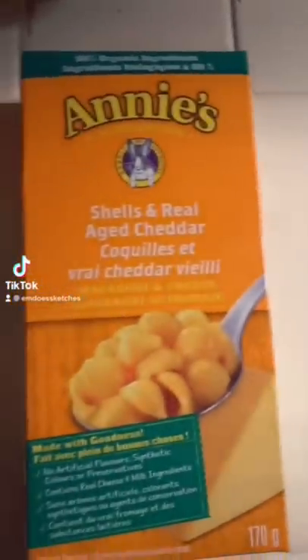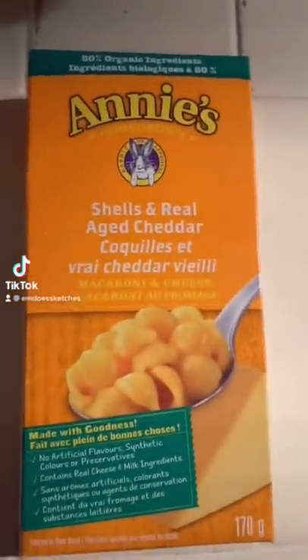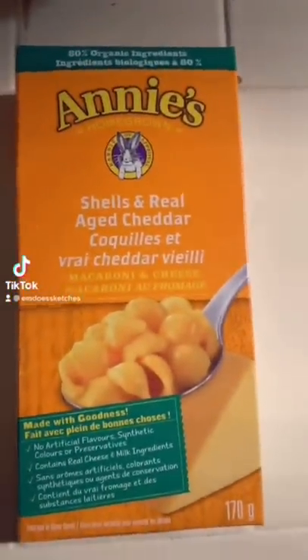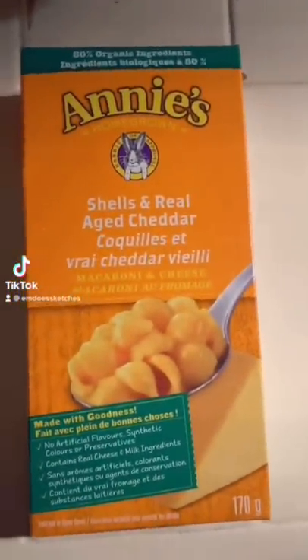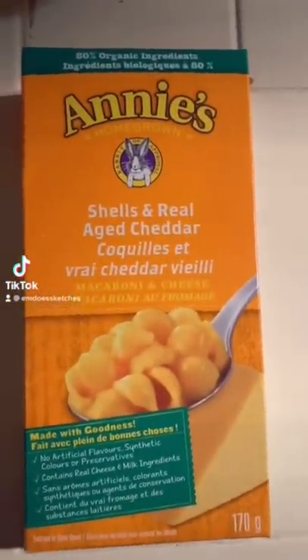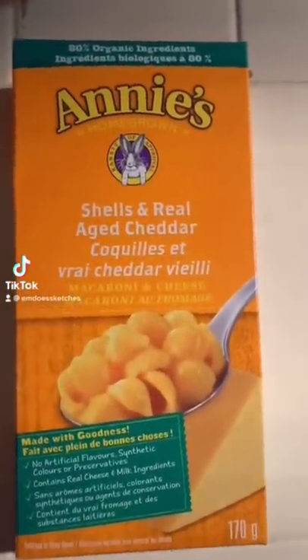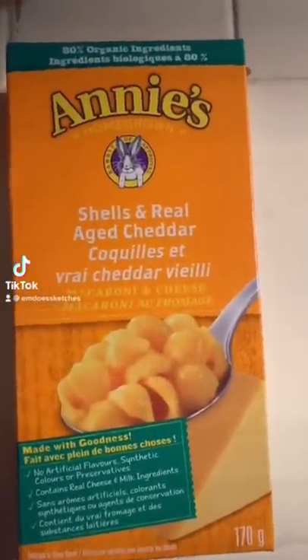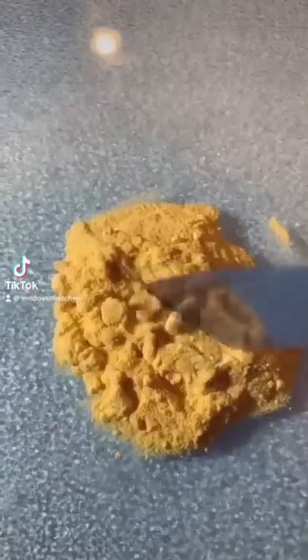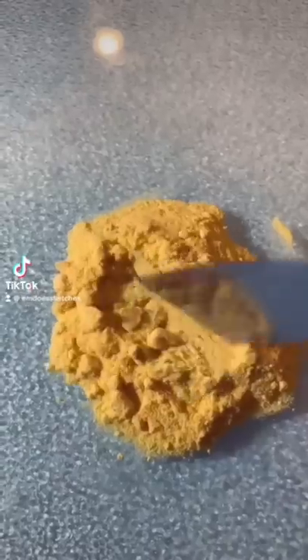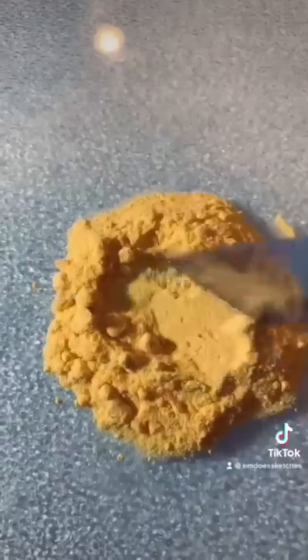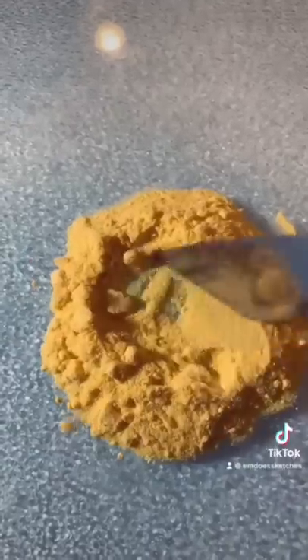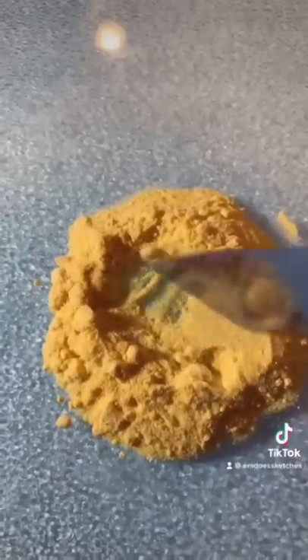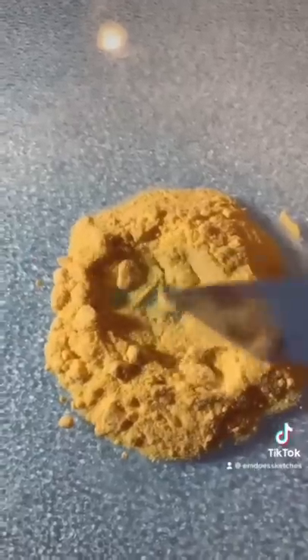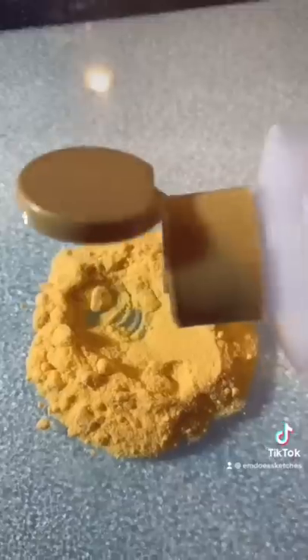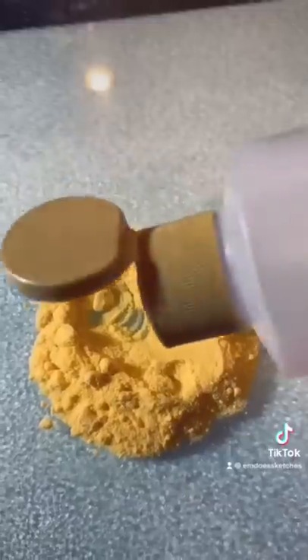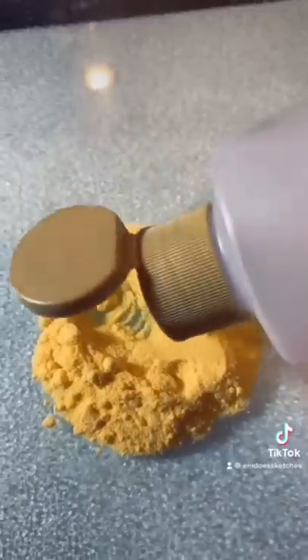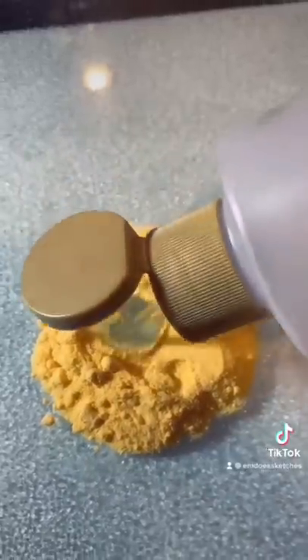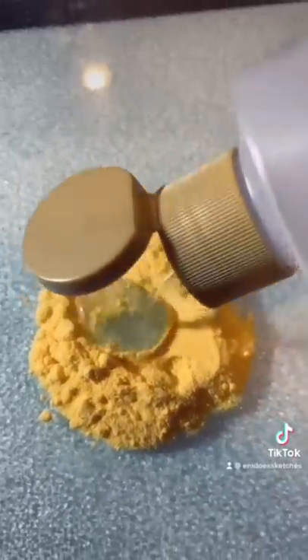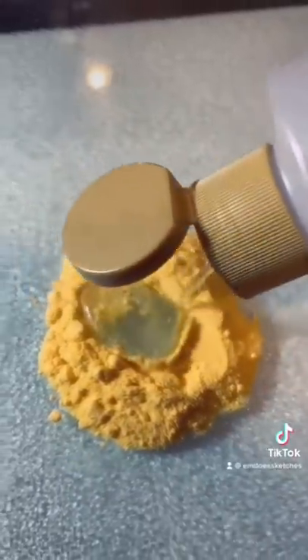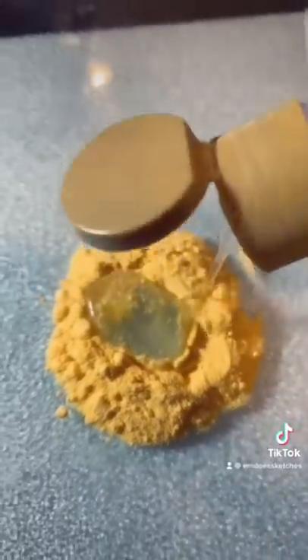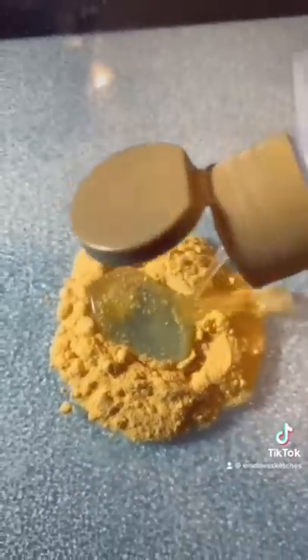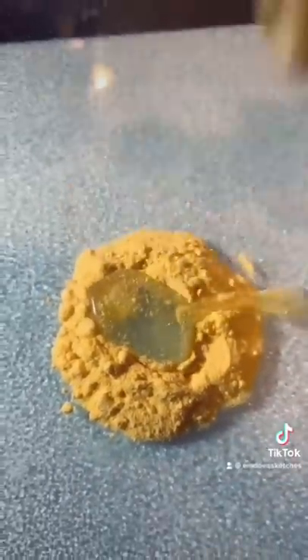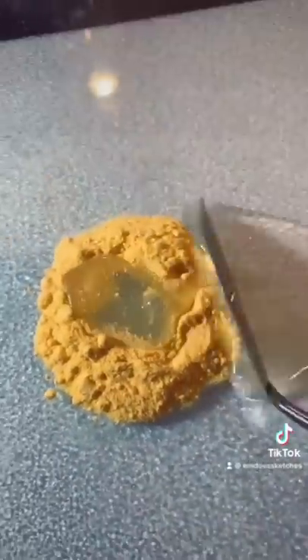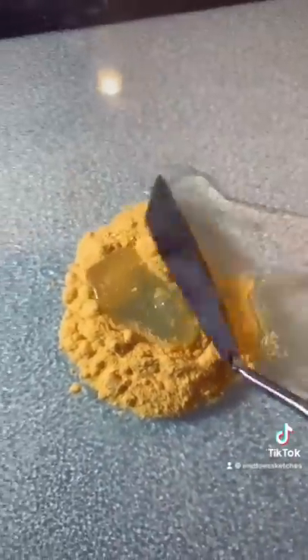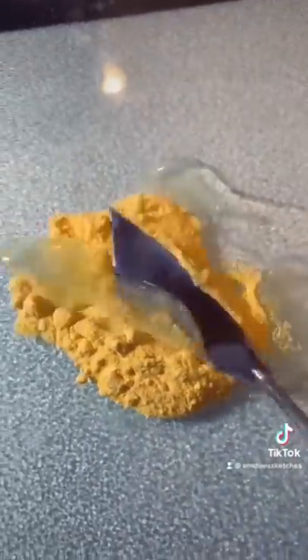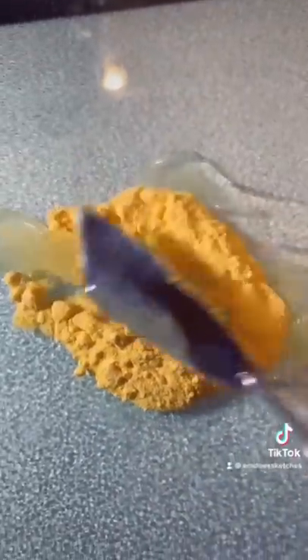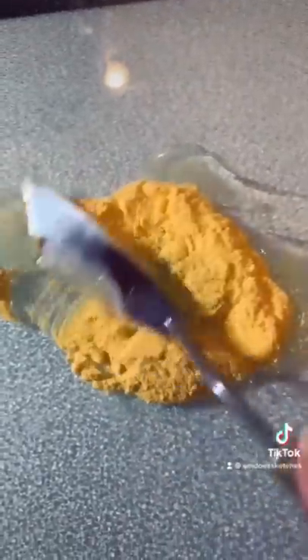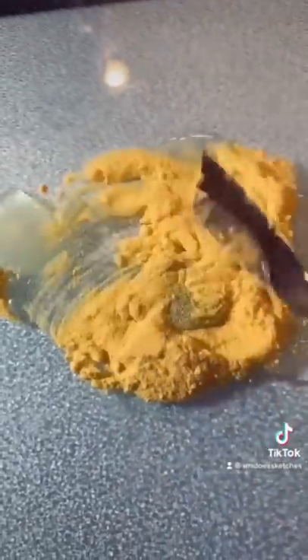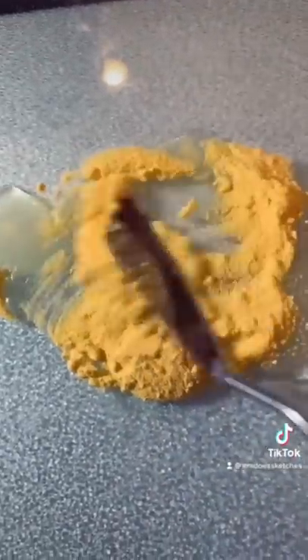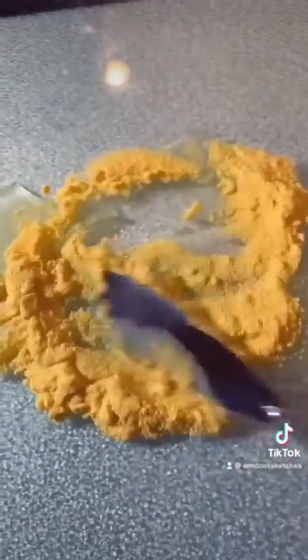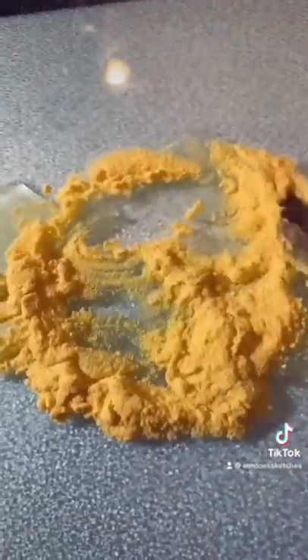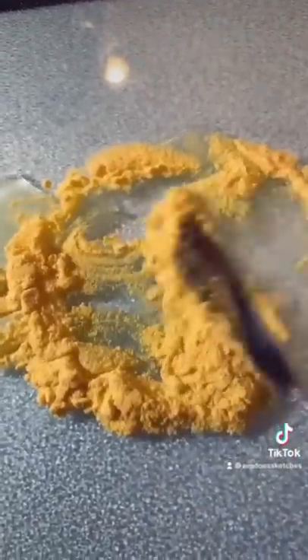Hi! Today I'm doing something I've been requested to do for months, which is try to turn mac and cheese powder into watercolor paint.